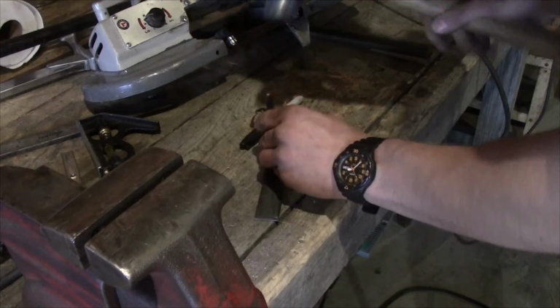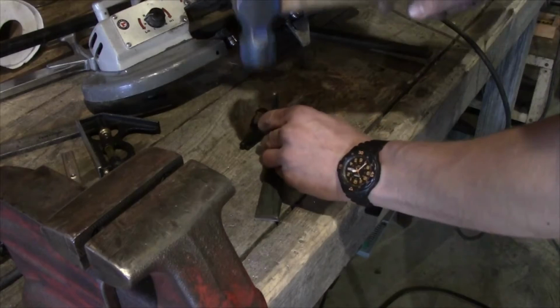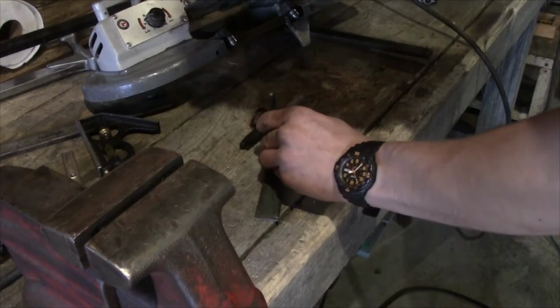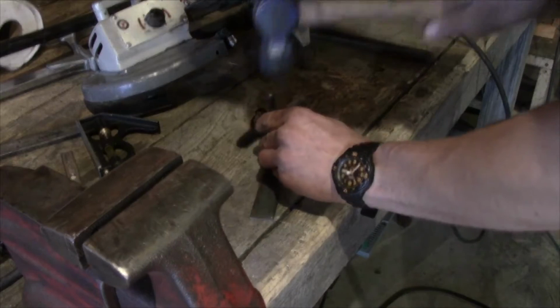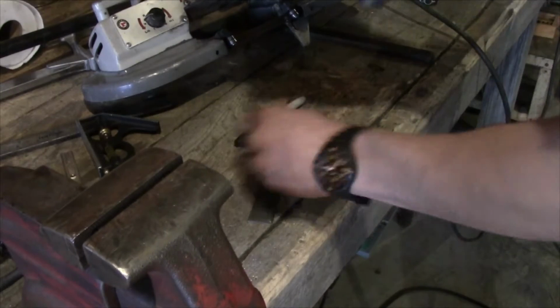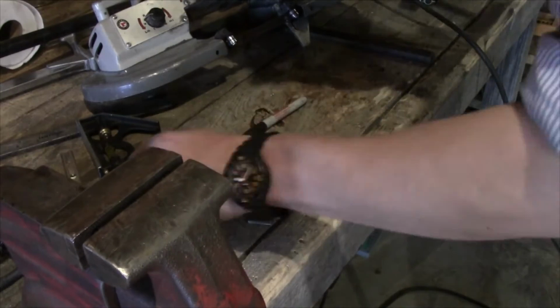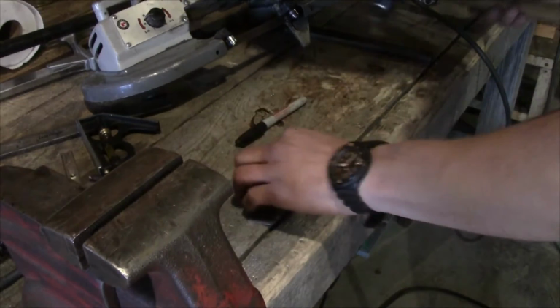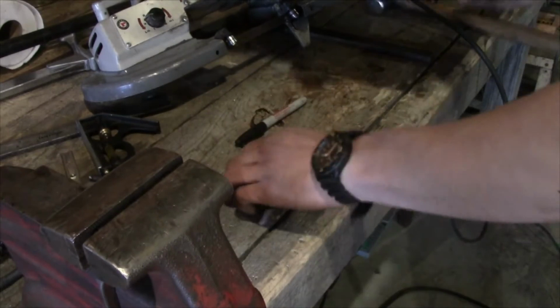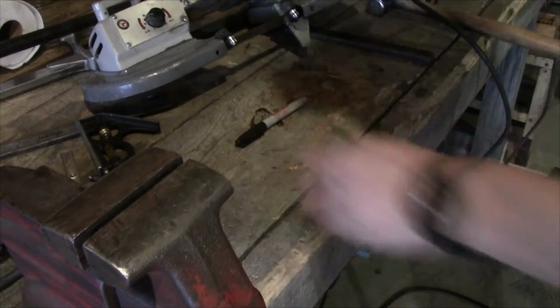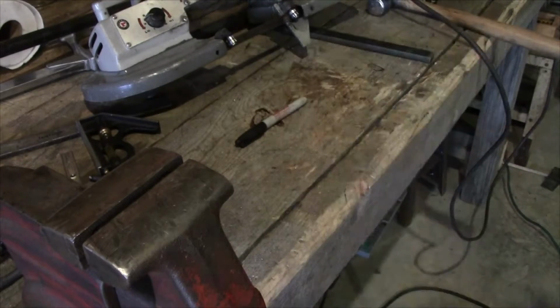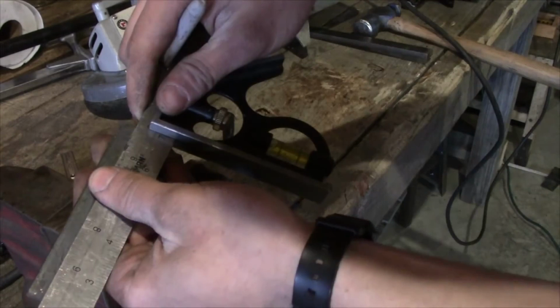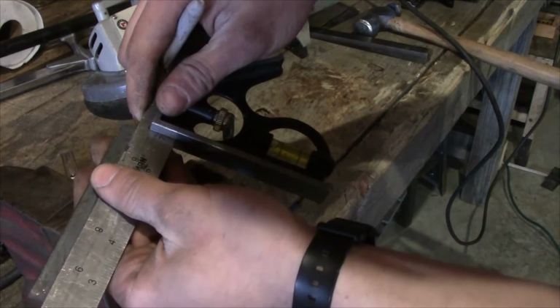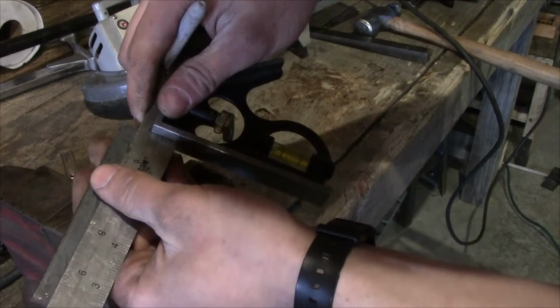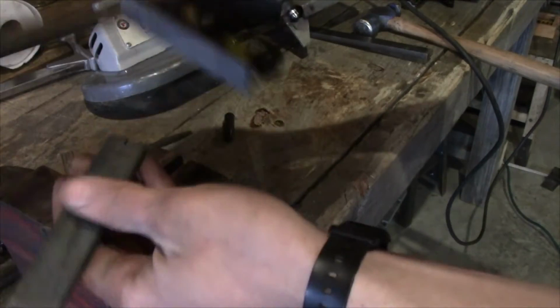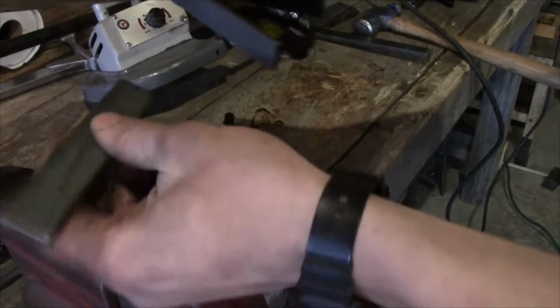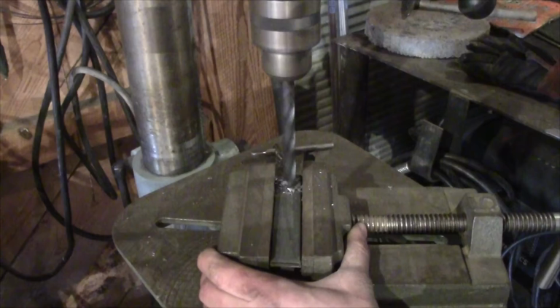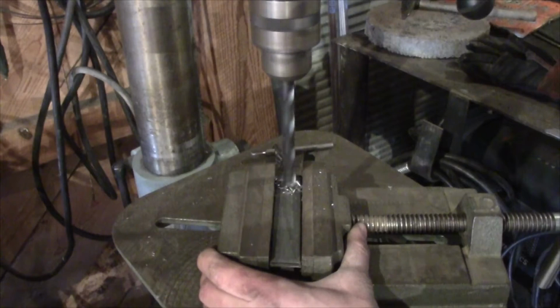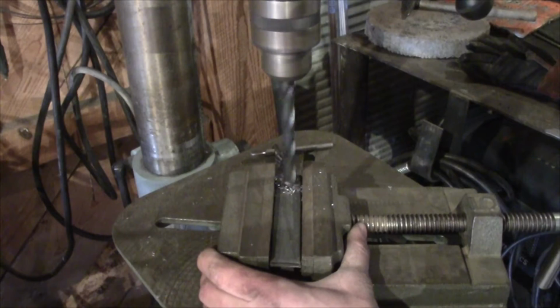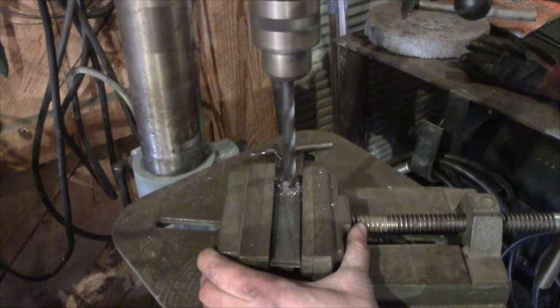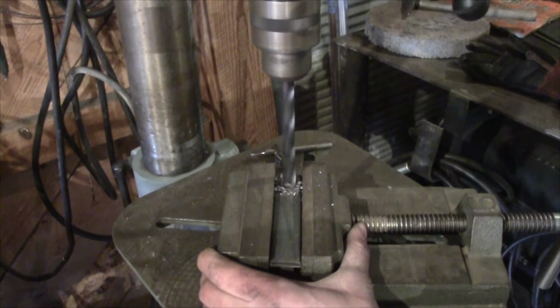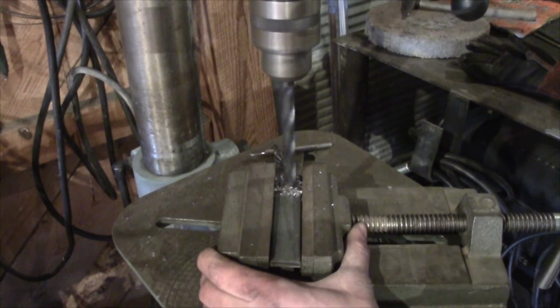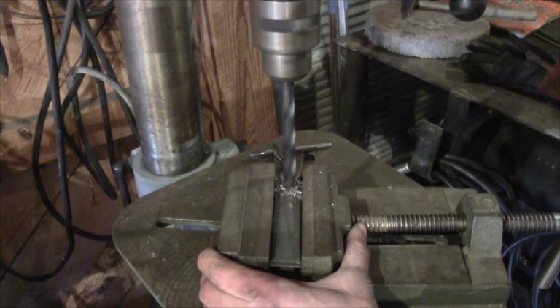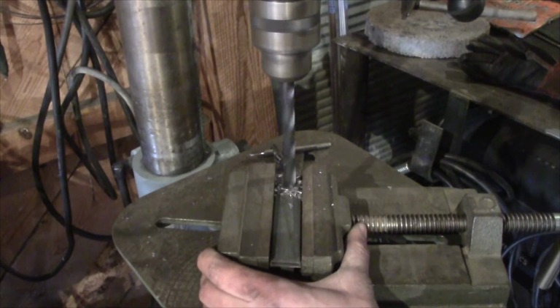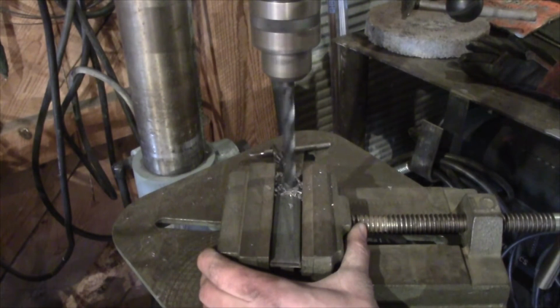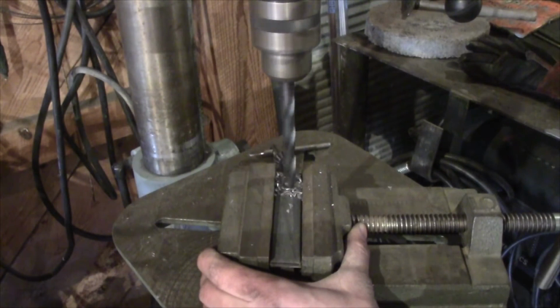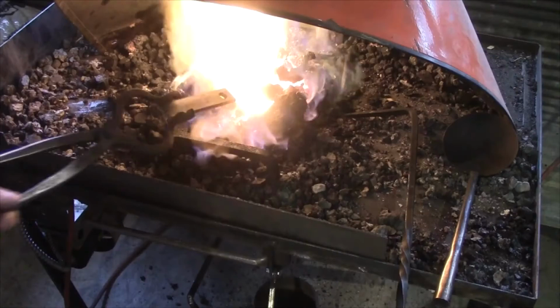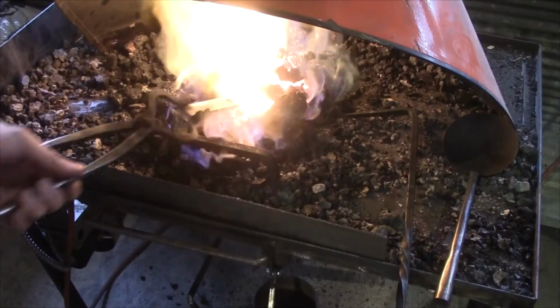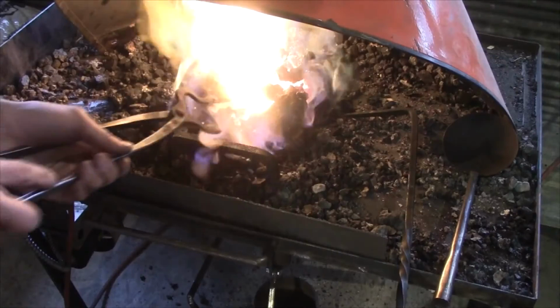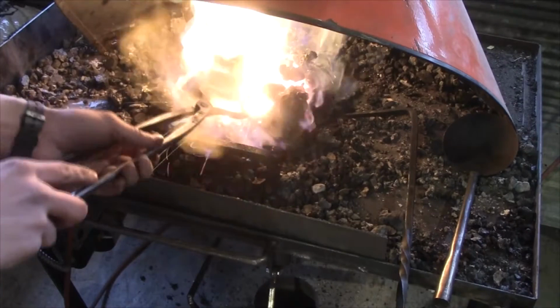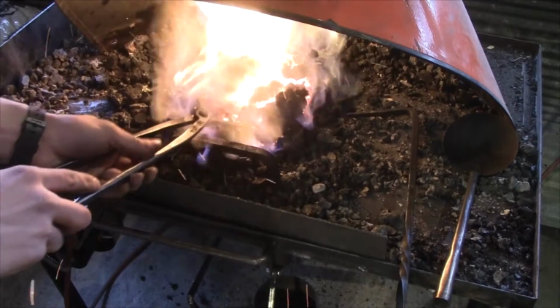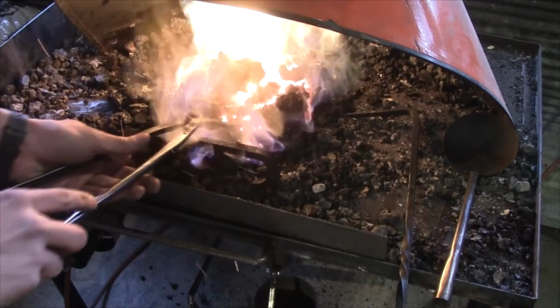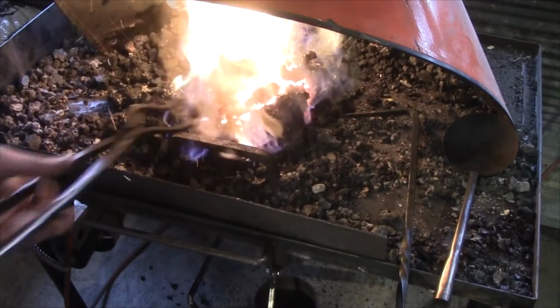We're going to take a piece of quarter by one bar, locate a hole about a half inch in and center it up on the bar. Go ahead and drill it out to a half inch and then we'll throw it in the forge.